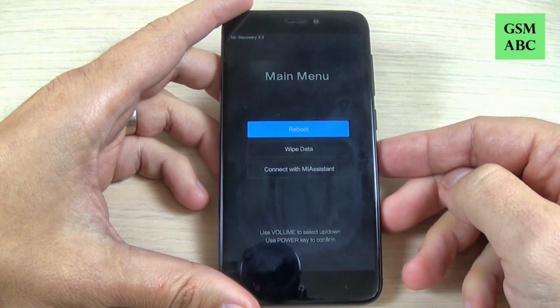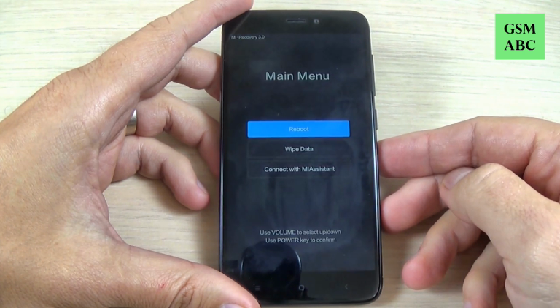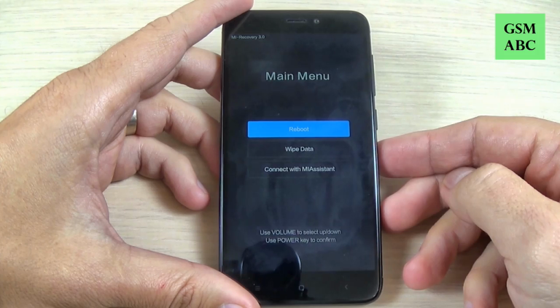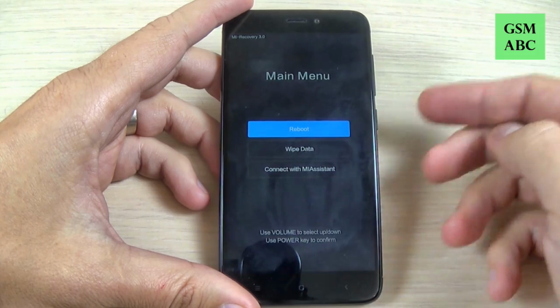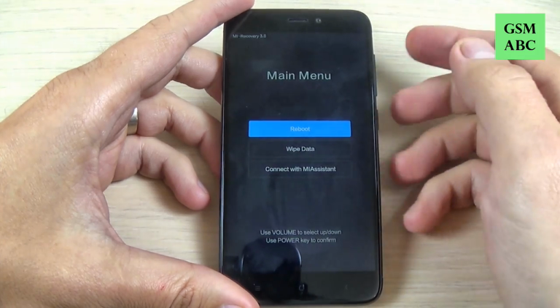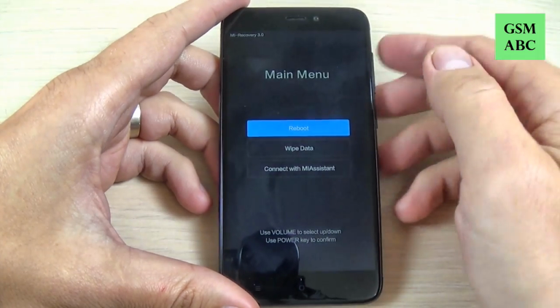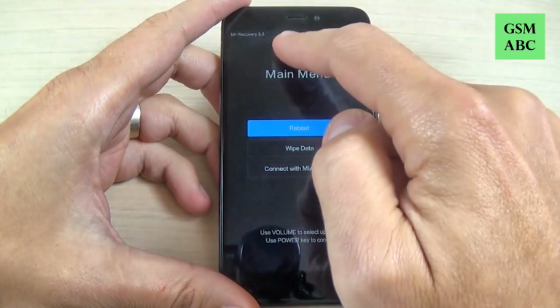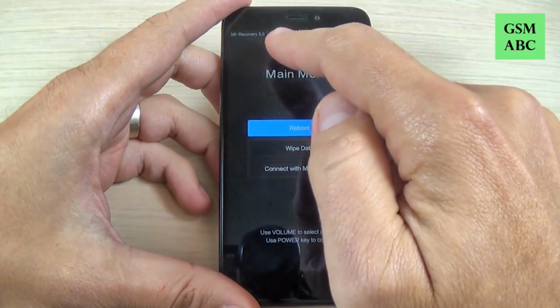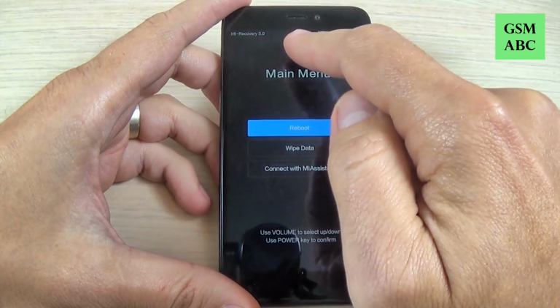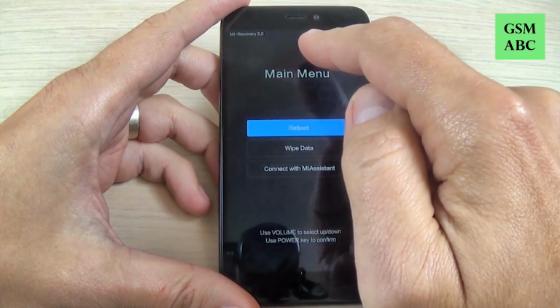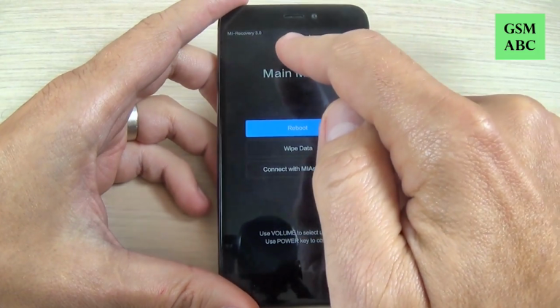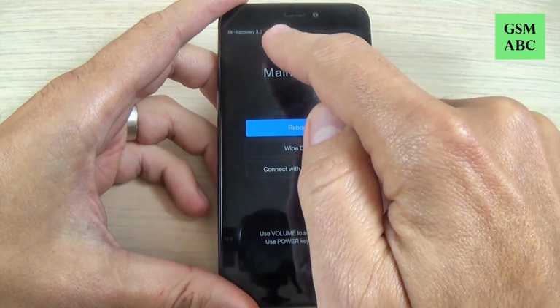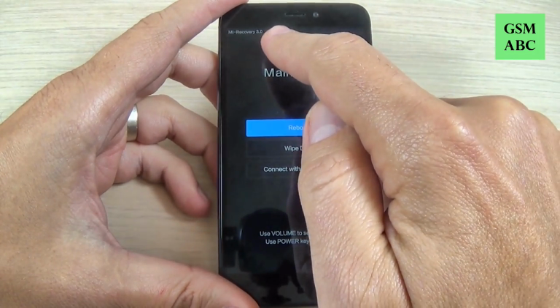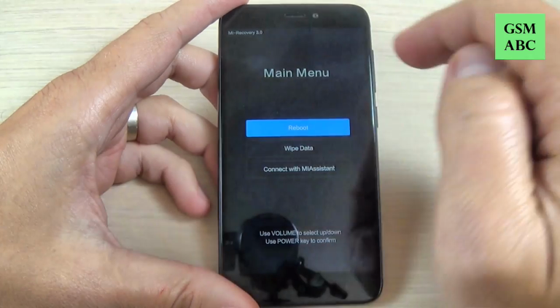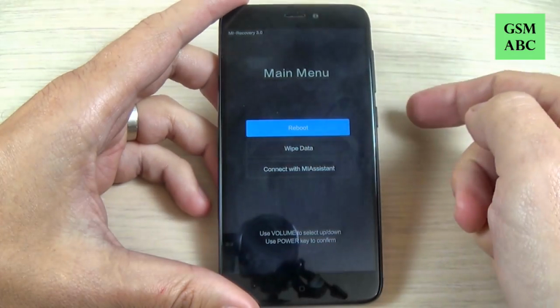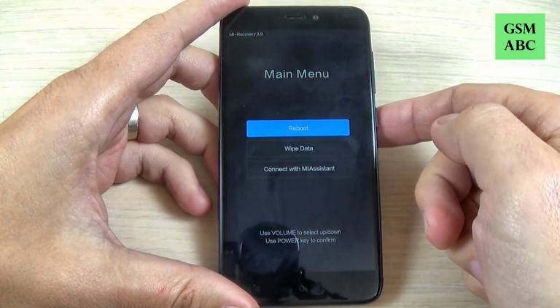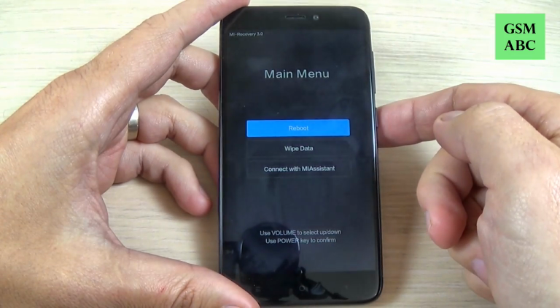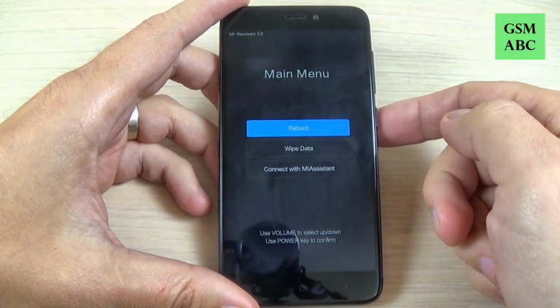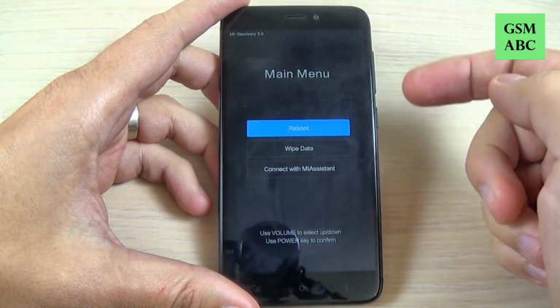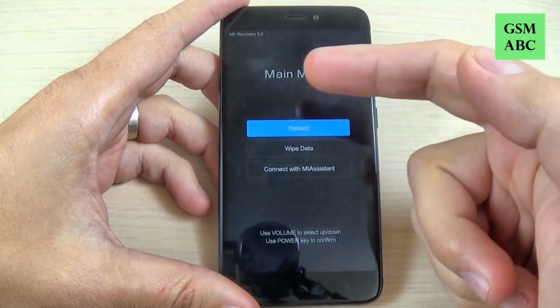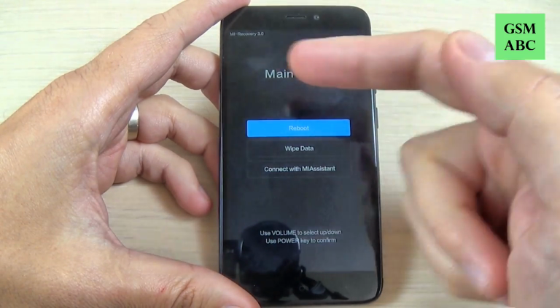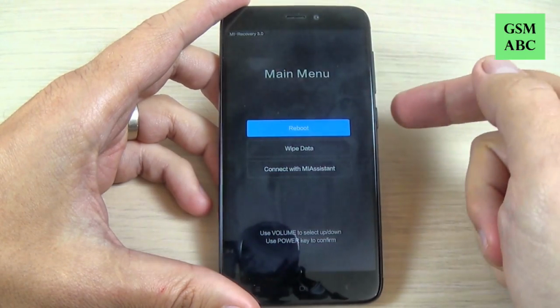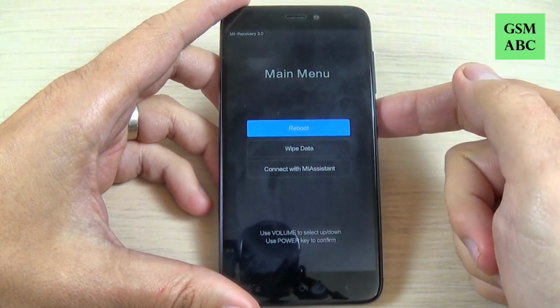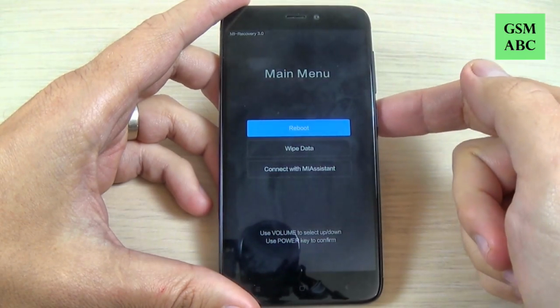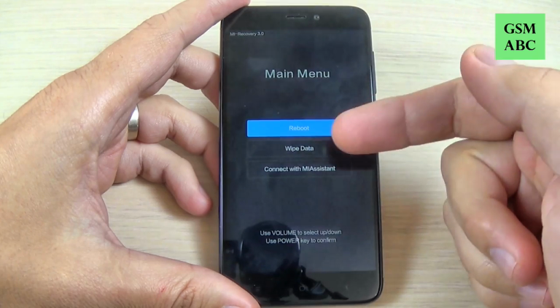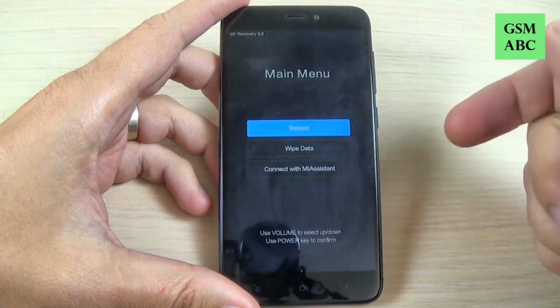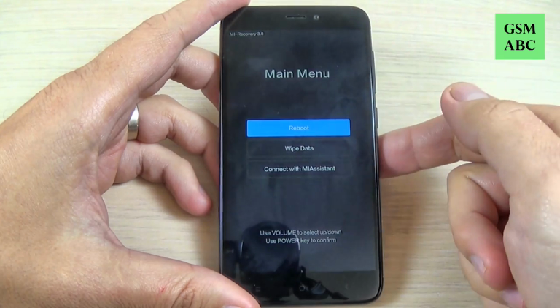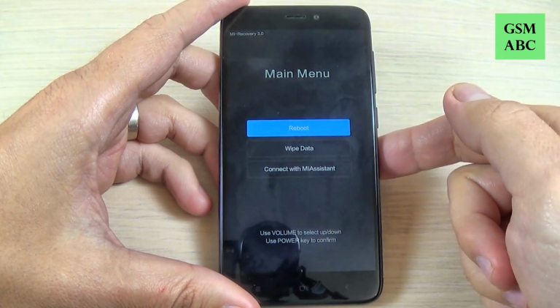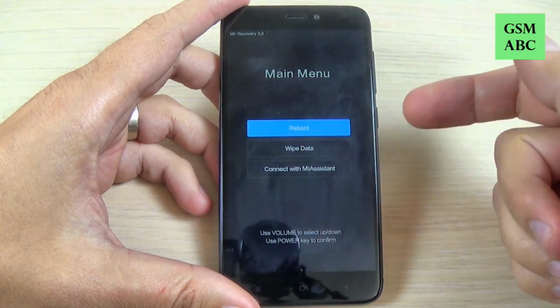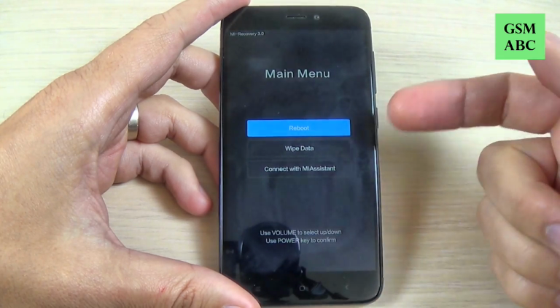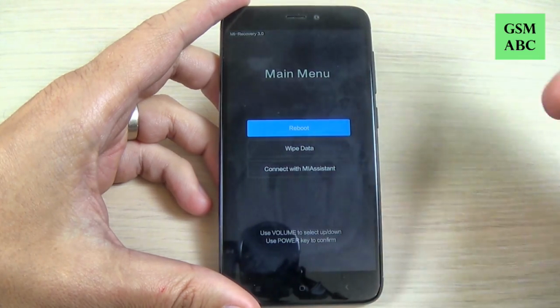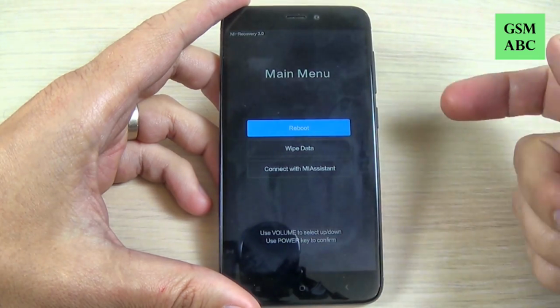Now this is the Mi Recovery. The version is 3.0. I think the older version of the Mi Recovery doesn't have this option to select wipe data.